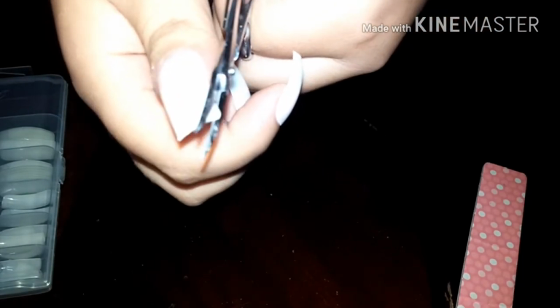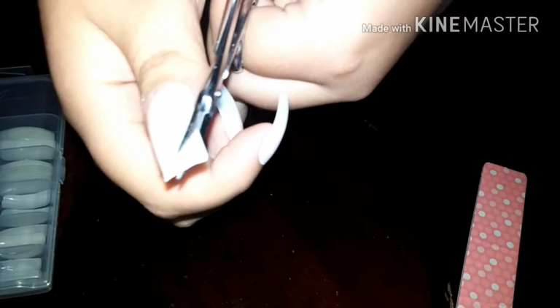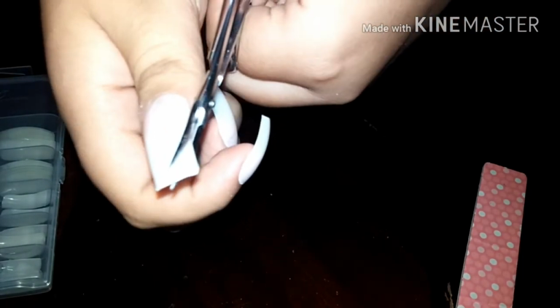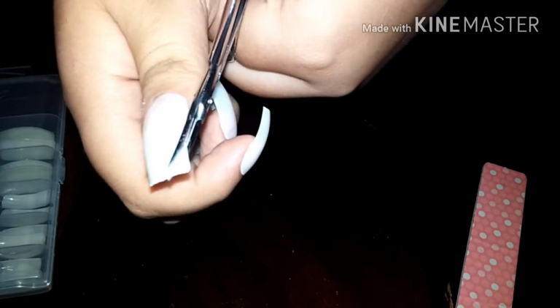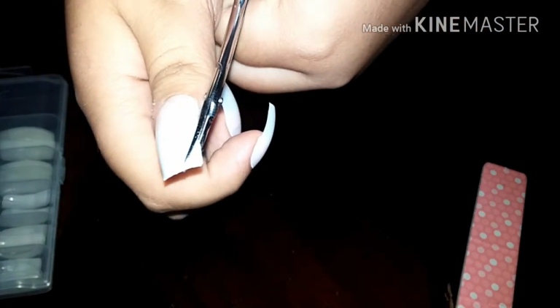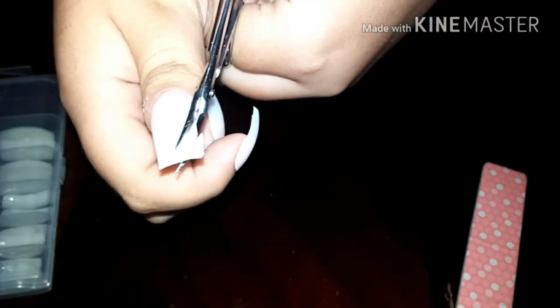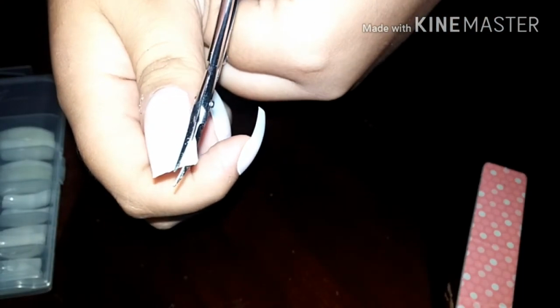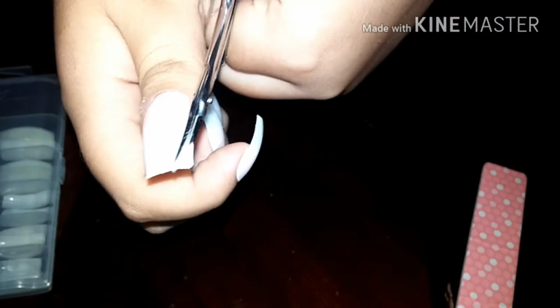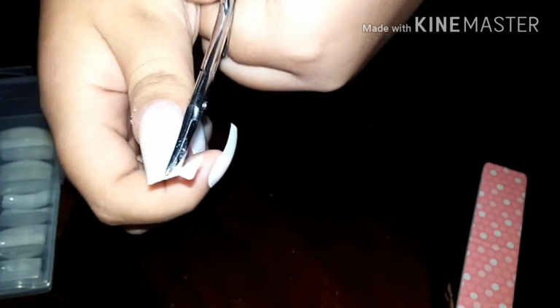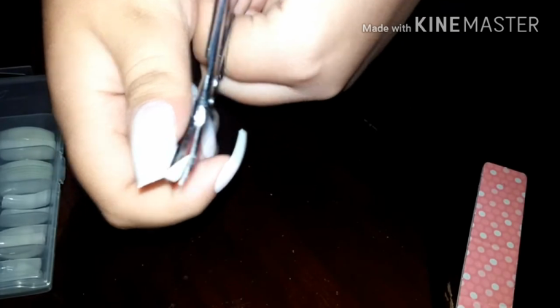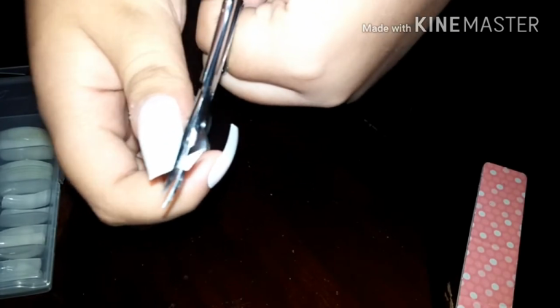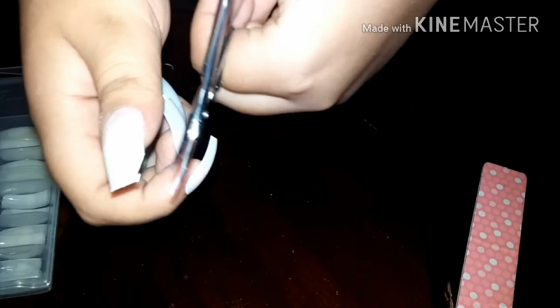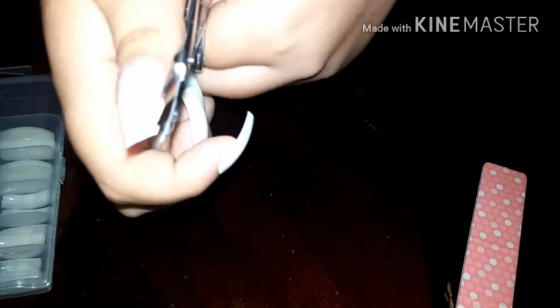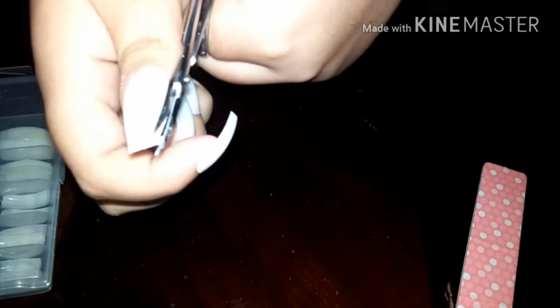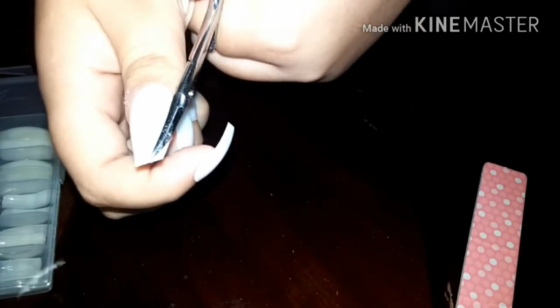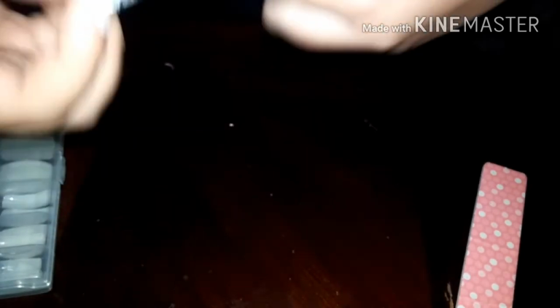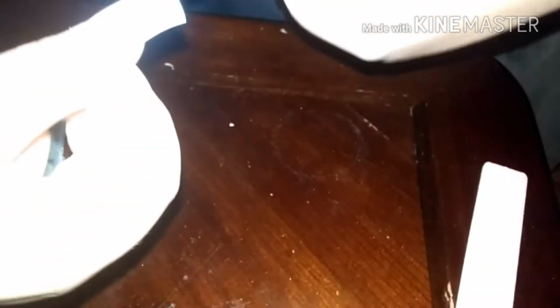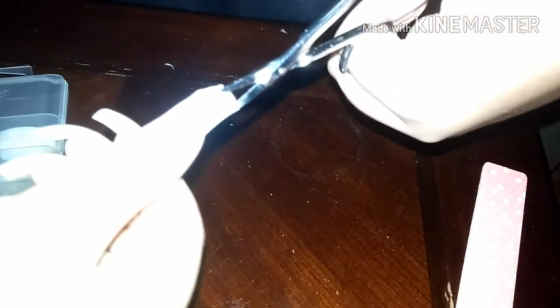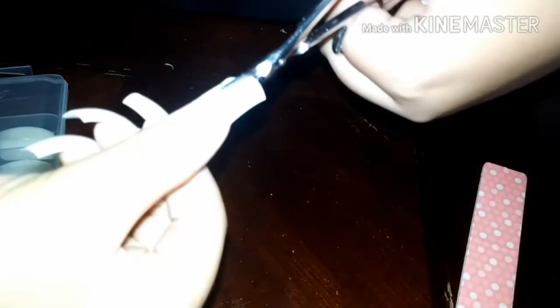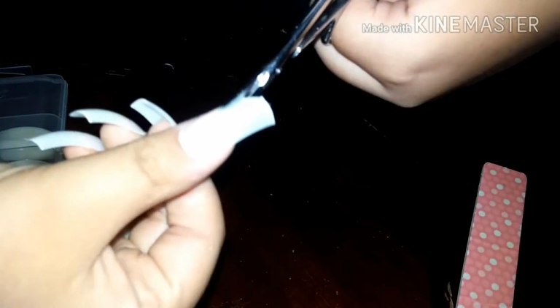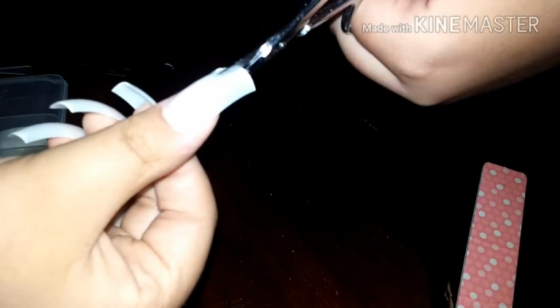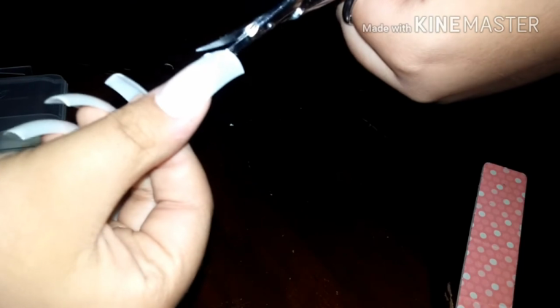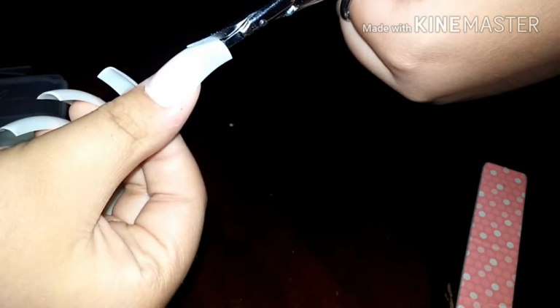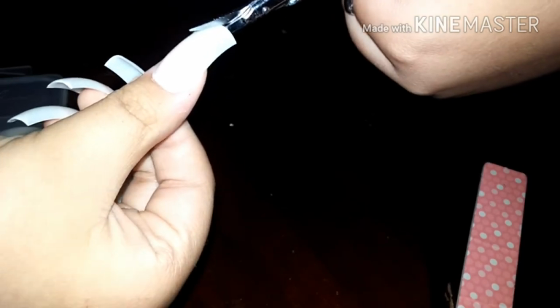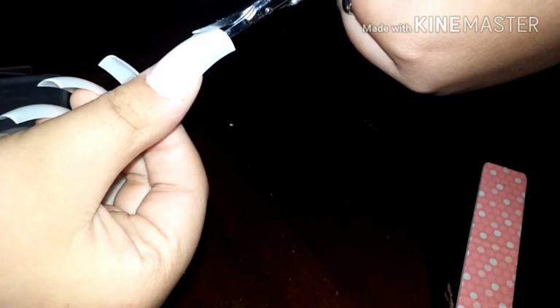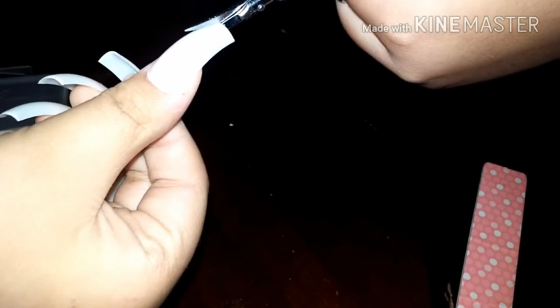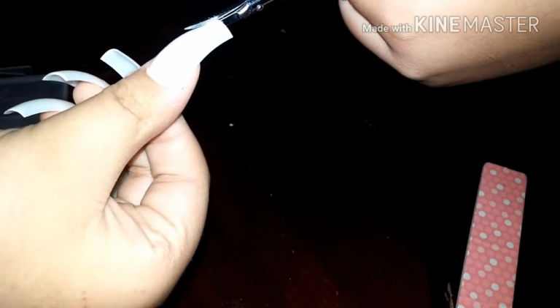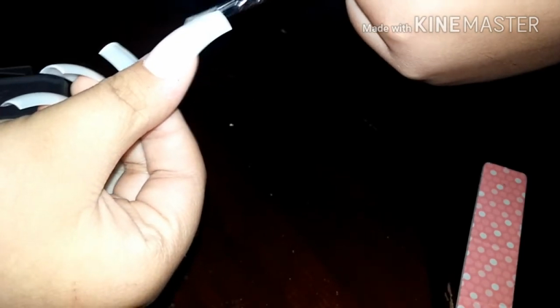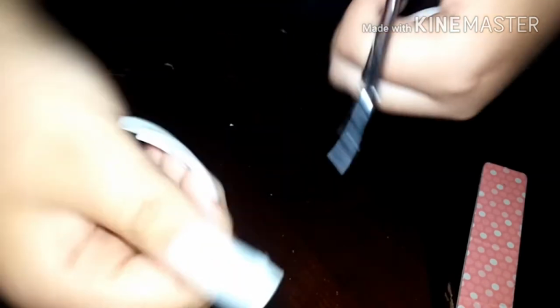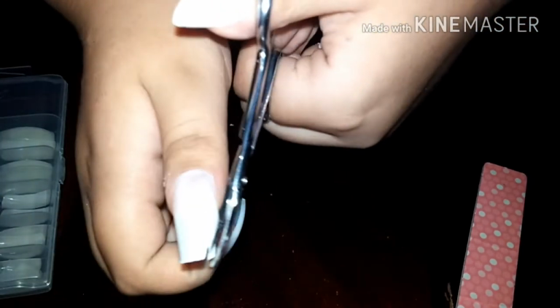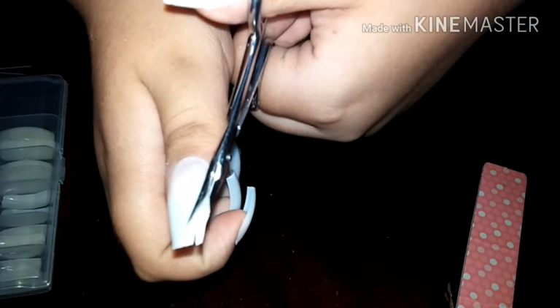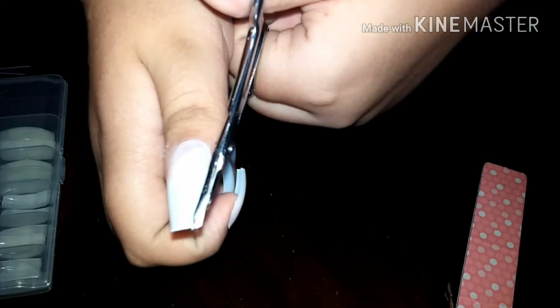I'm going to be using scissors — nail scissors to be specific — but you can use regular scissors too, I just couldn't find mine. You just want to line it up diagonally on the nail and then cut to get the stiletto shape.